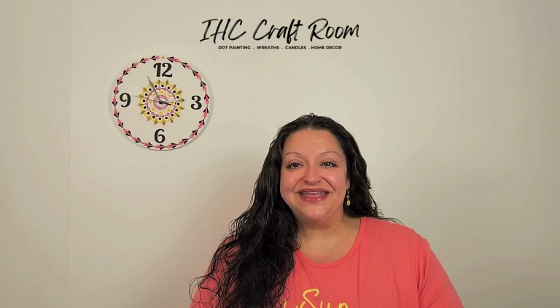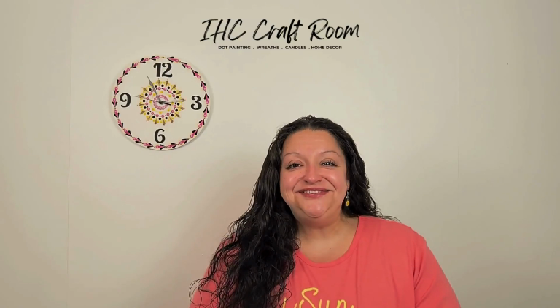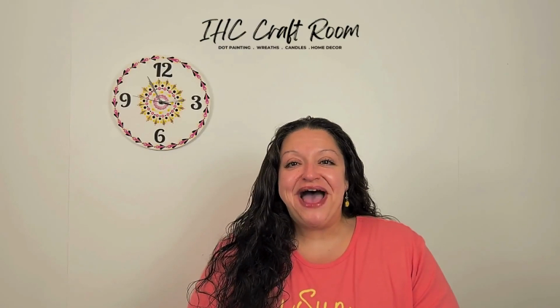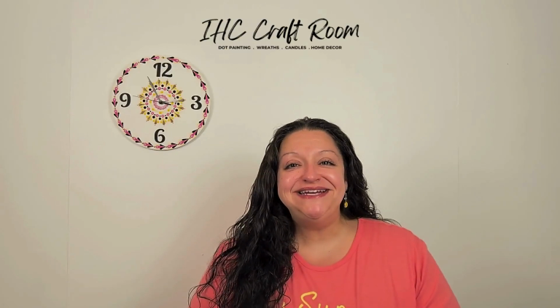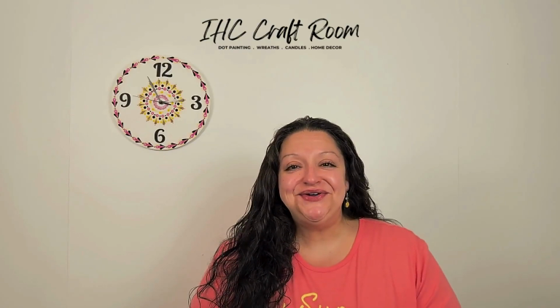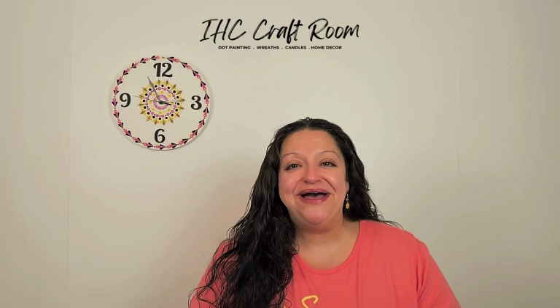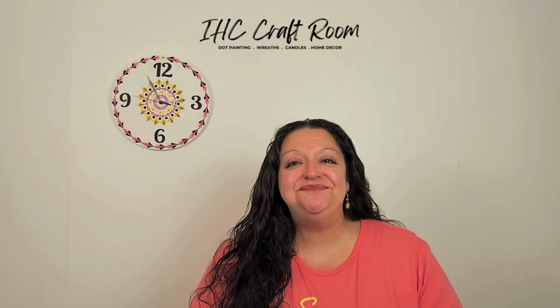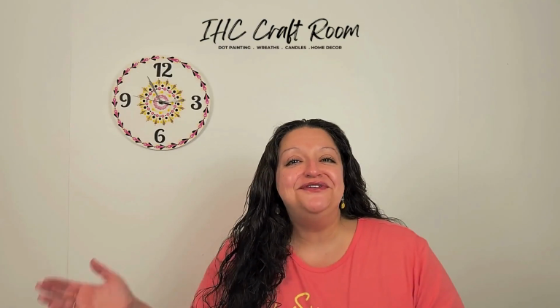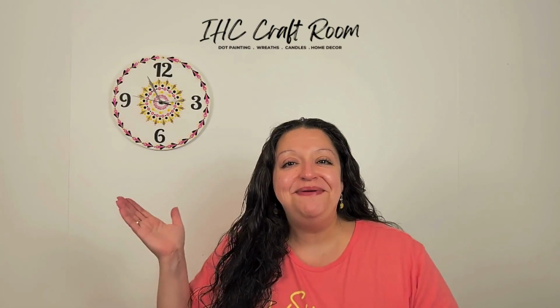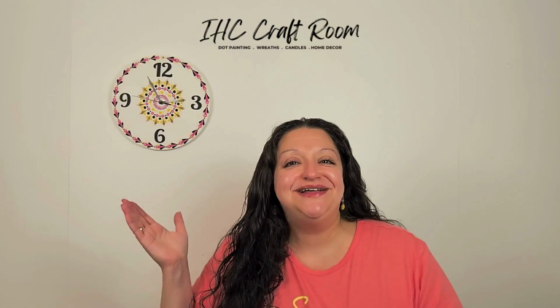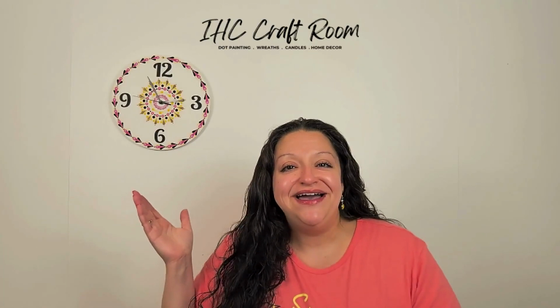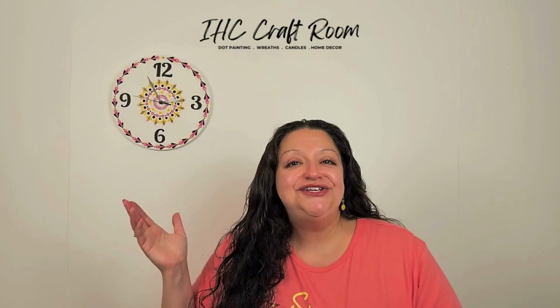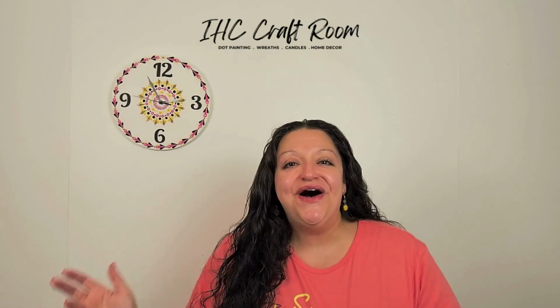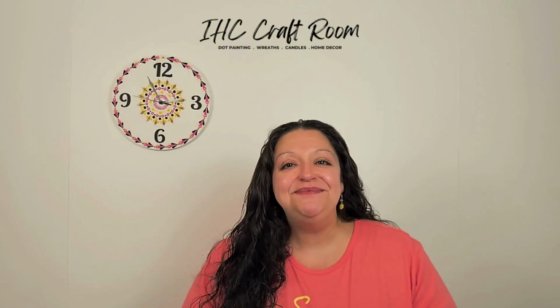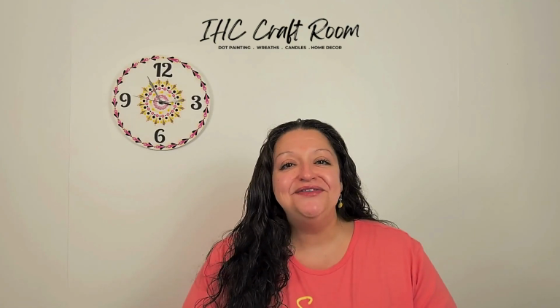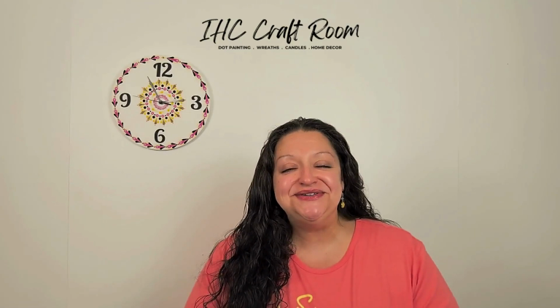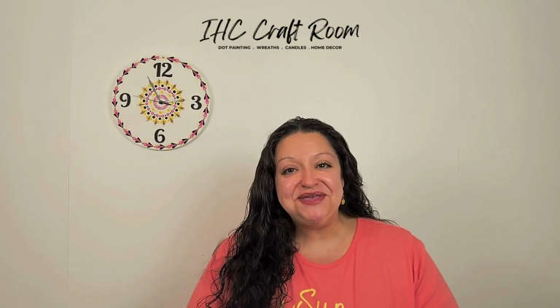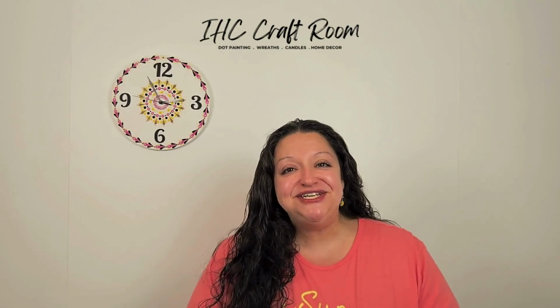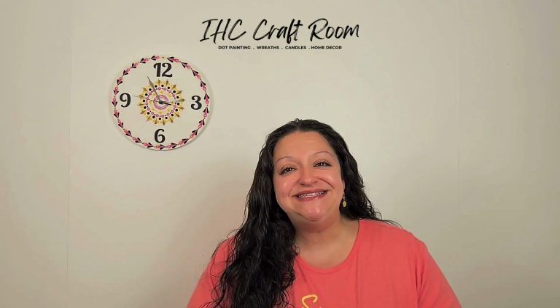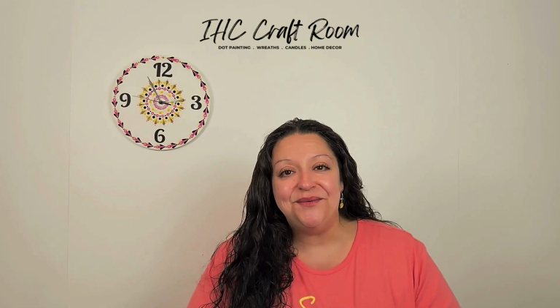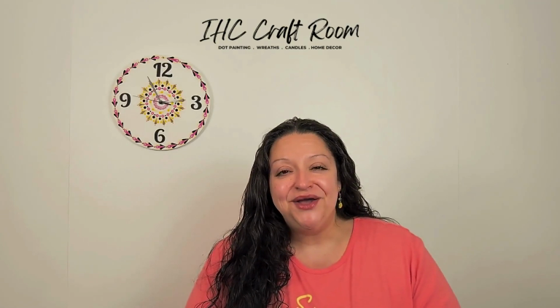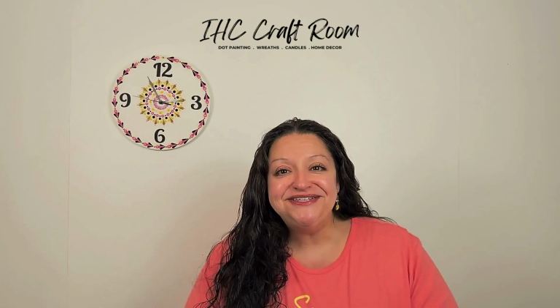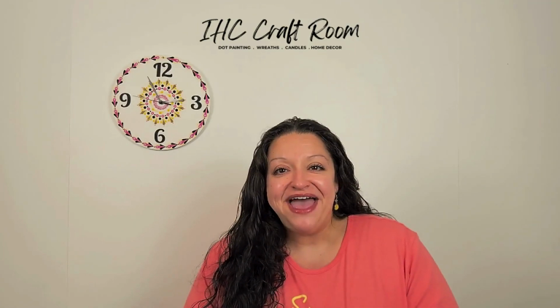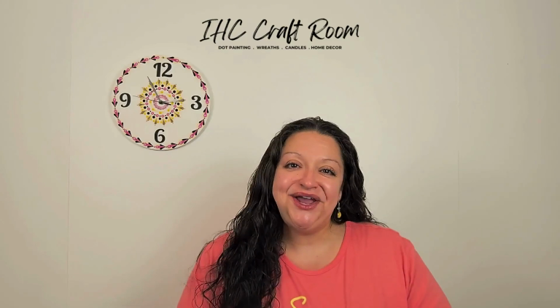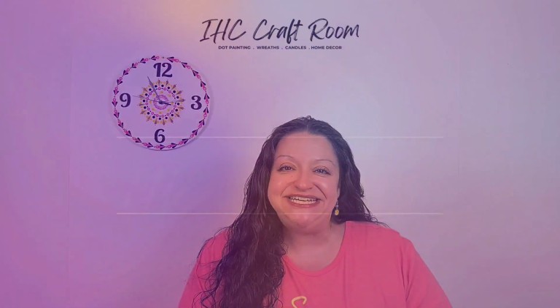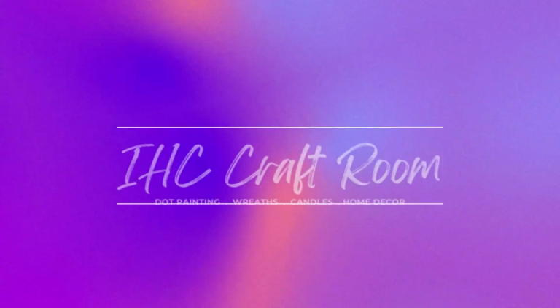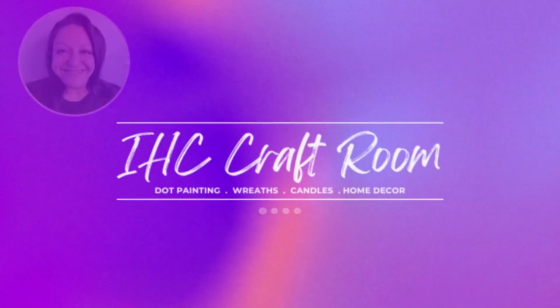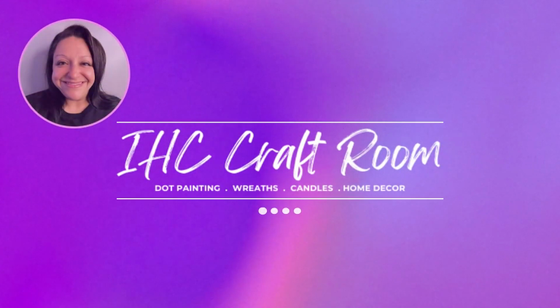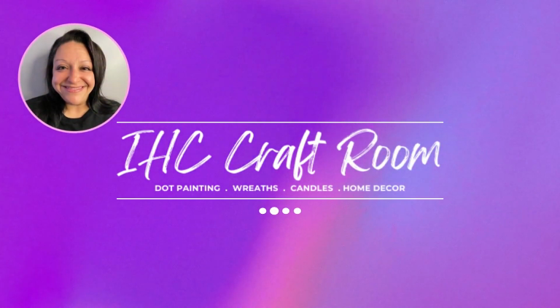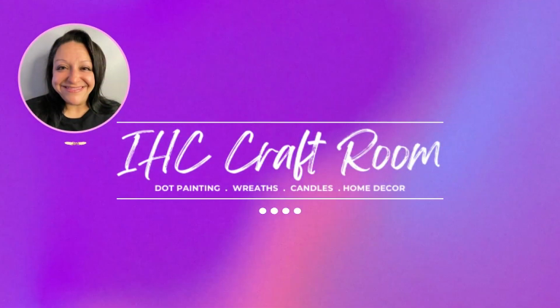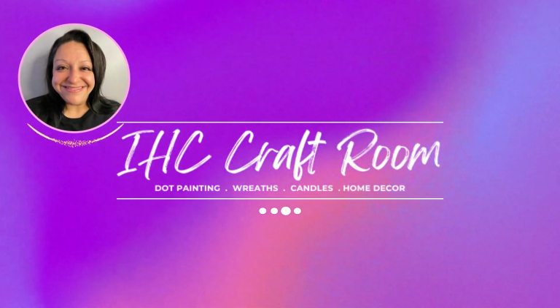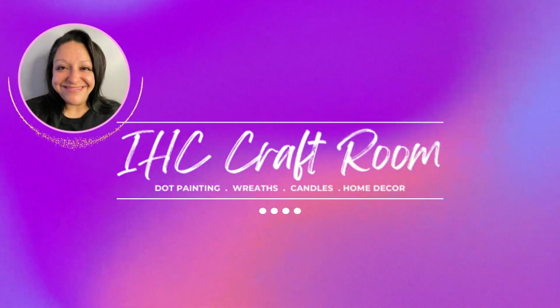In today's video I'm excited to show you how I made this beautiful dot painted clock. I'll show you all the steps and all the materials so that you can make one just like this at home. Grab all your stuff and let's get crafty! This is Mary, welcome to the IHC Craft Room.